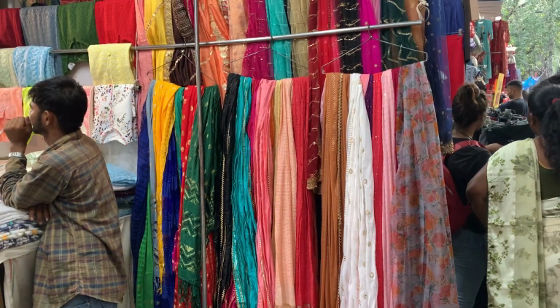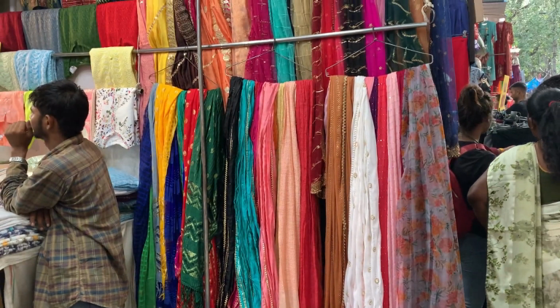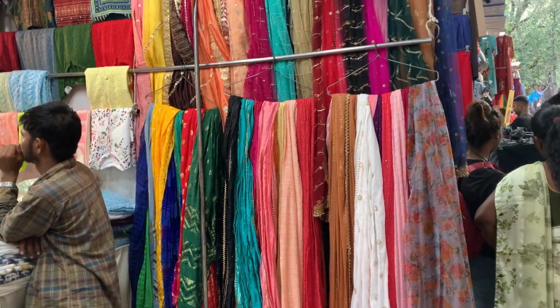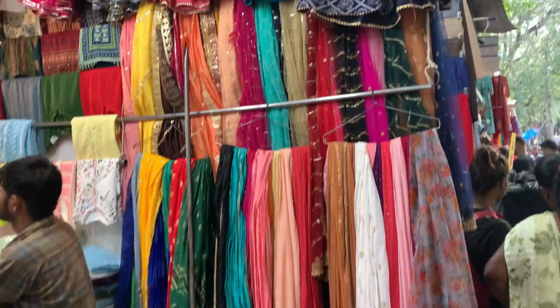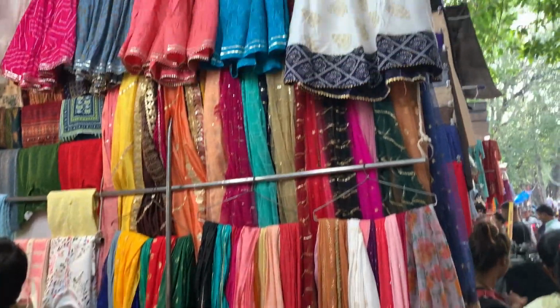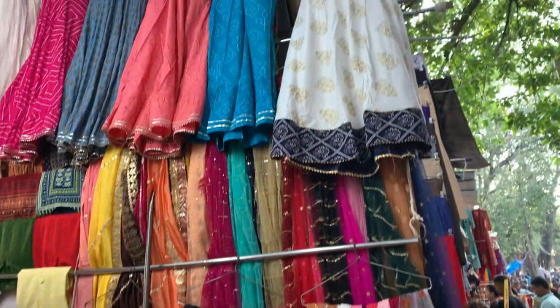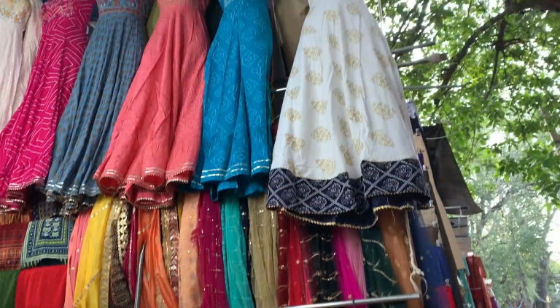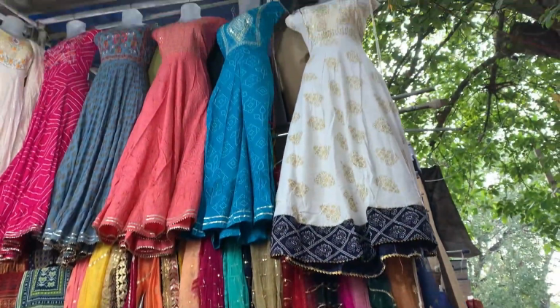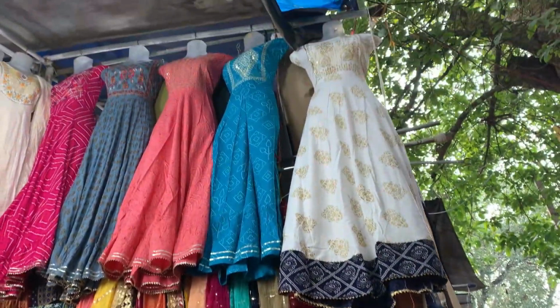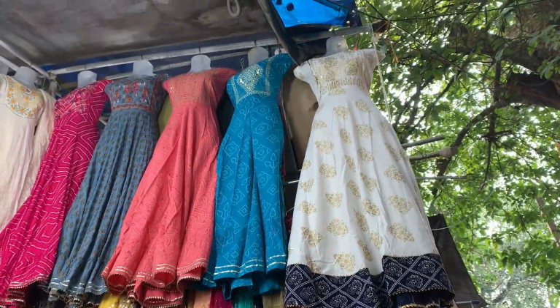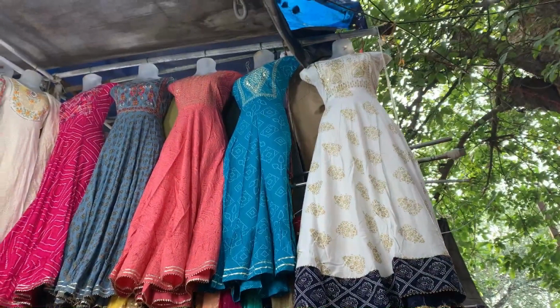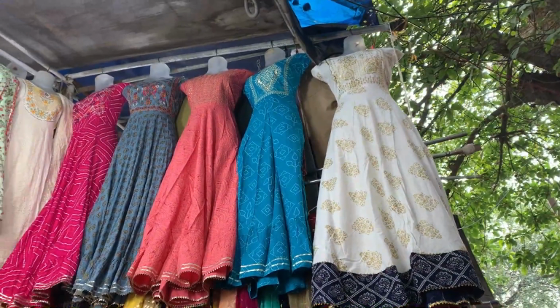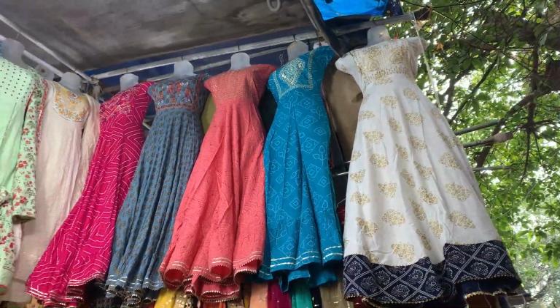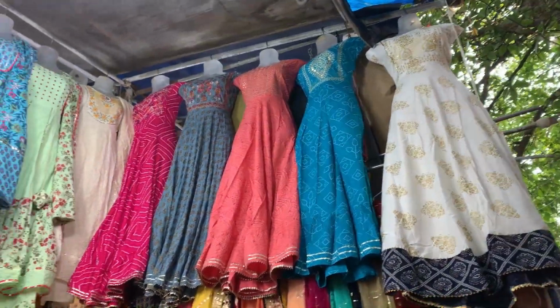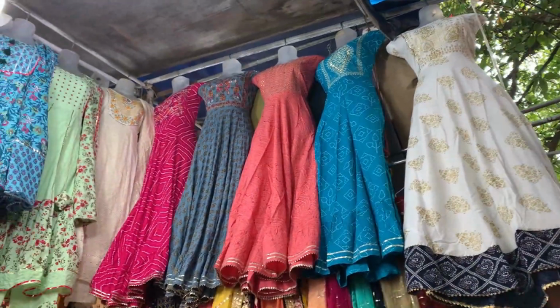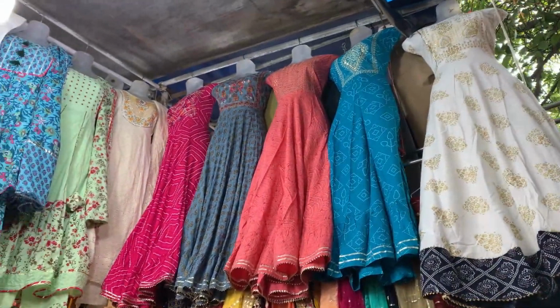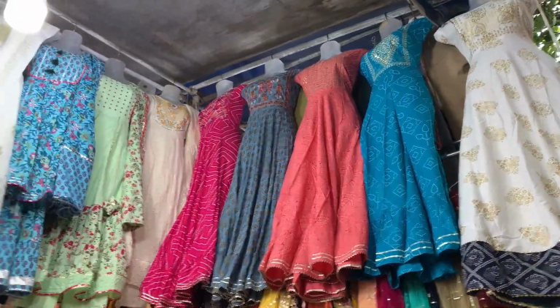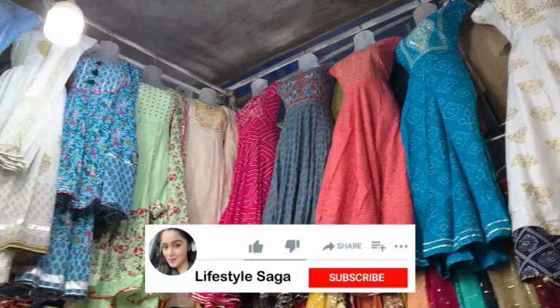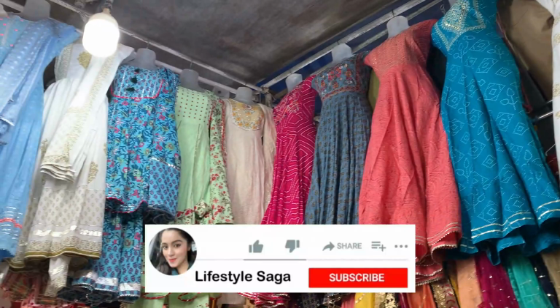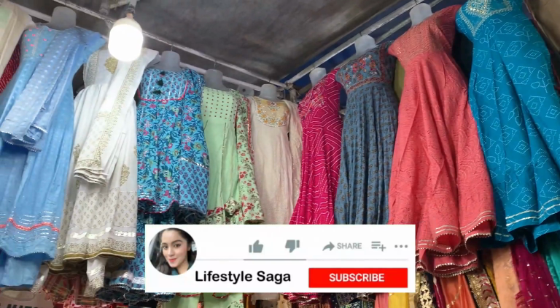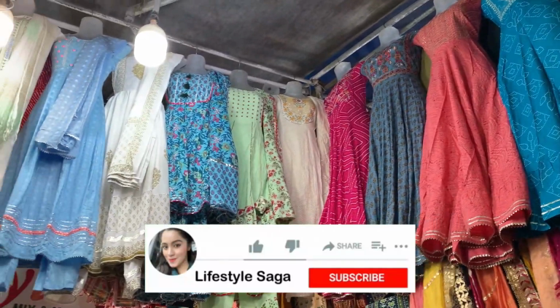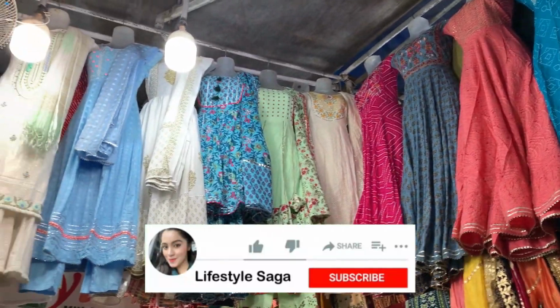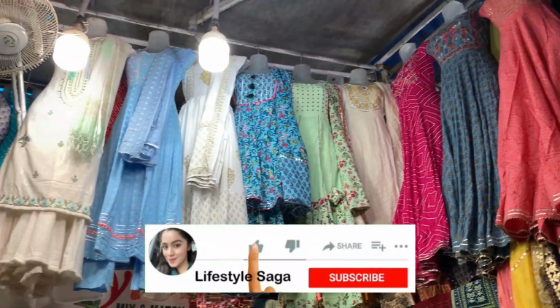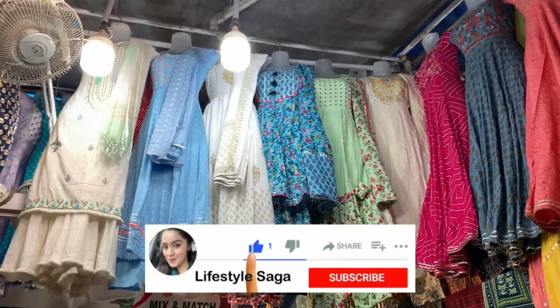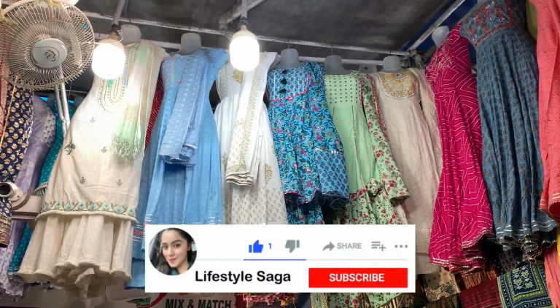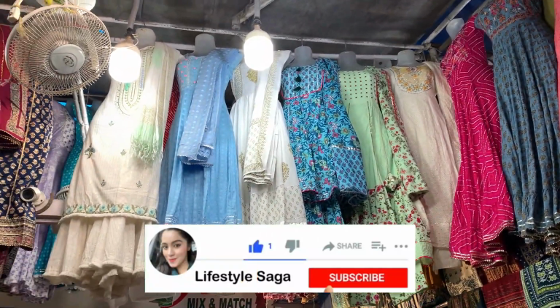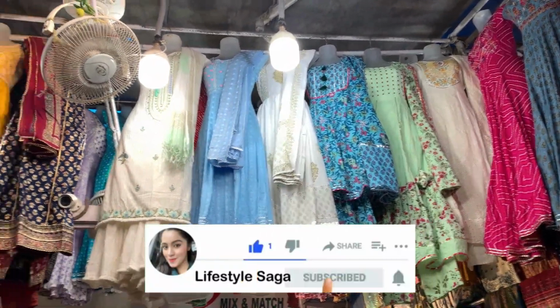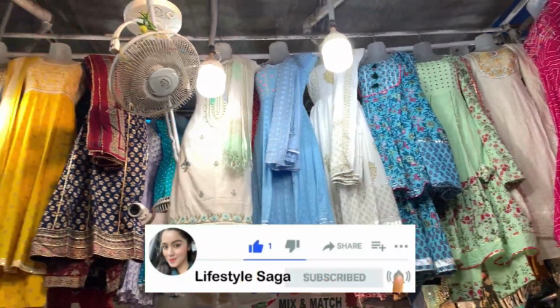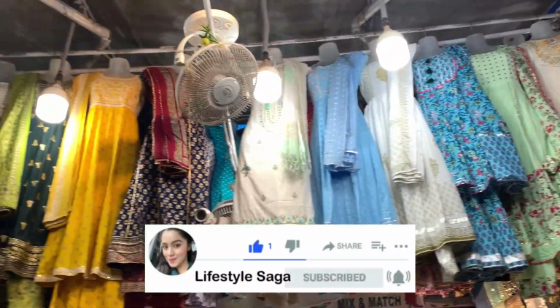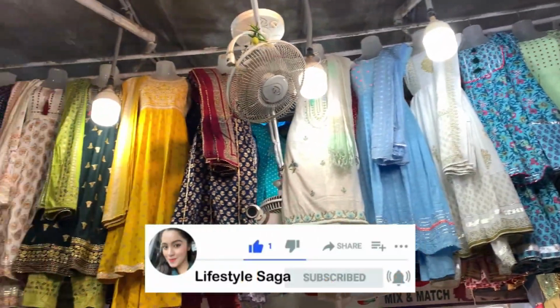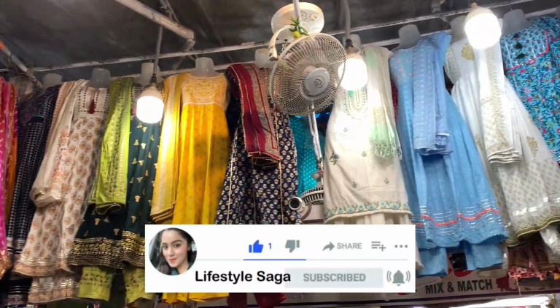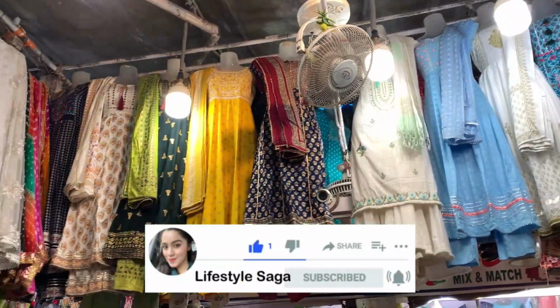In that line, I spotted a little shop where there are very good suits. Prices range from 1000 to 2000 rupees. You will get lehengas, shararas, dupattas, and salwar suits there.